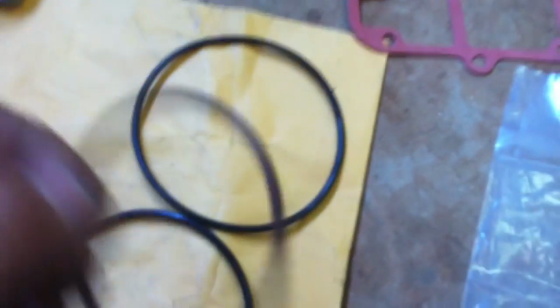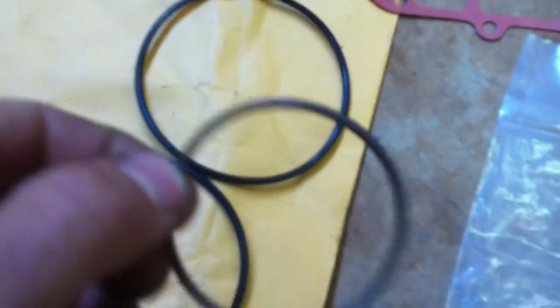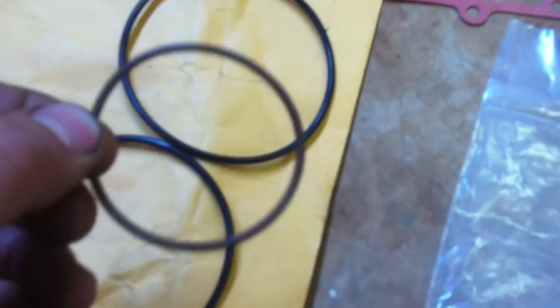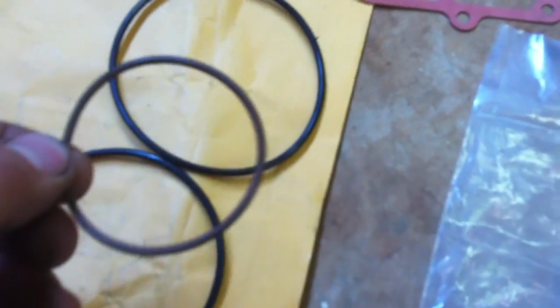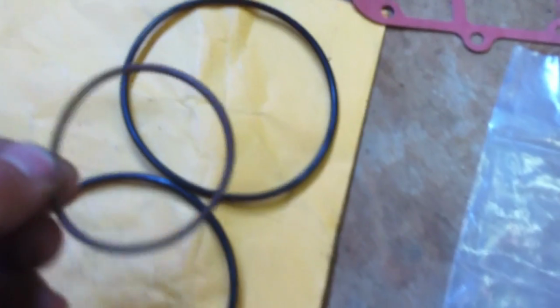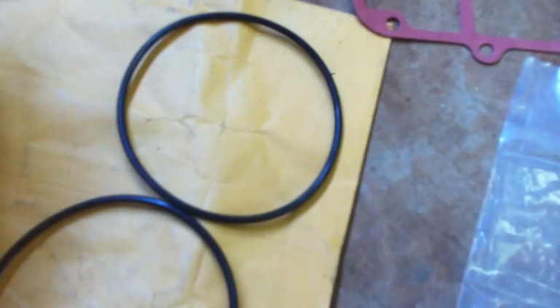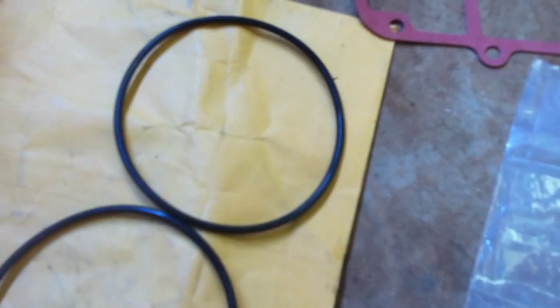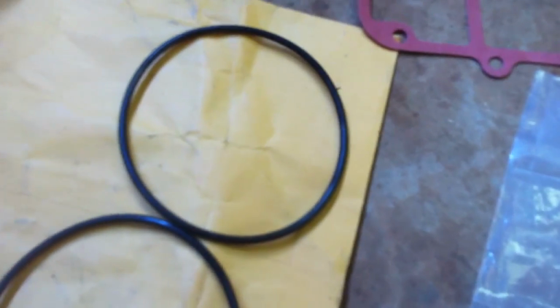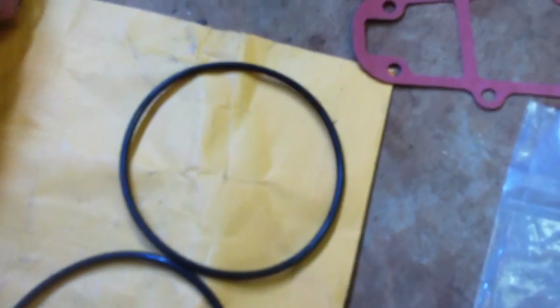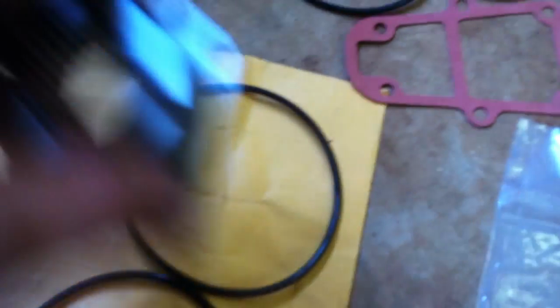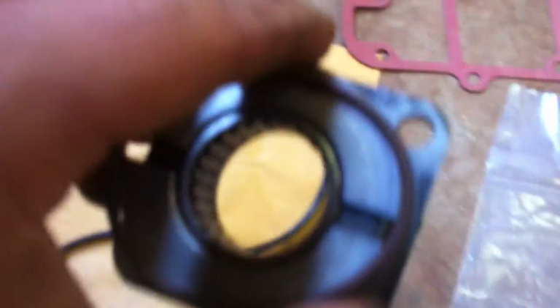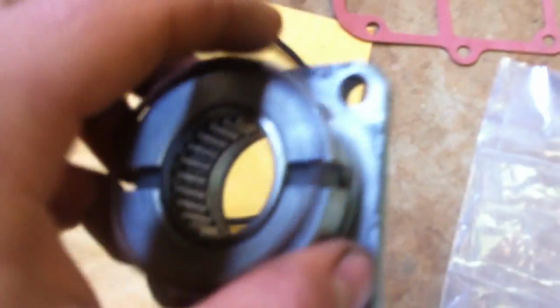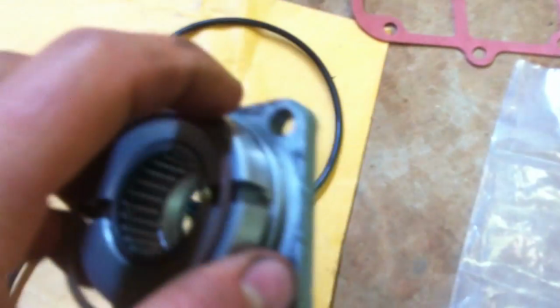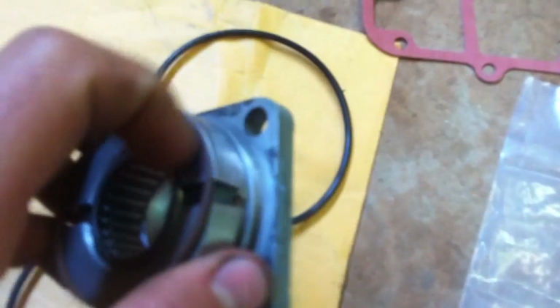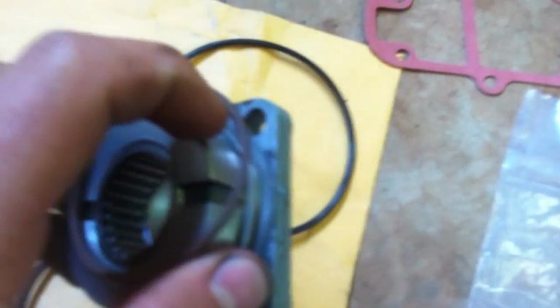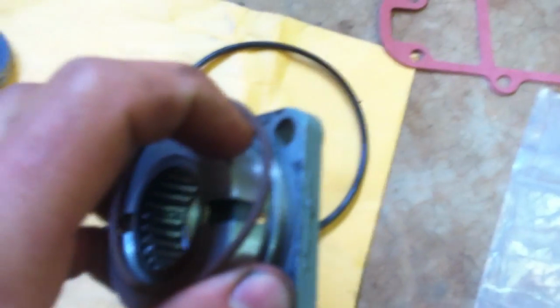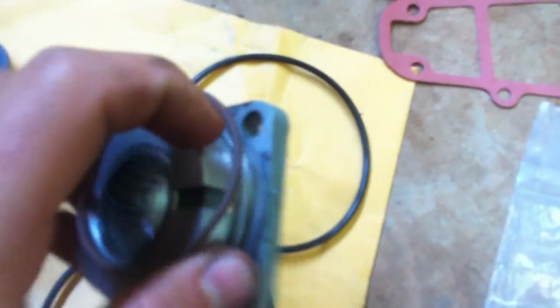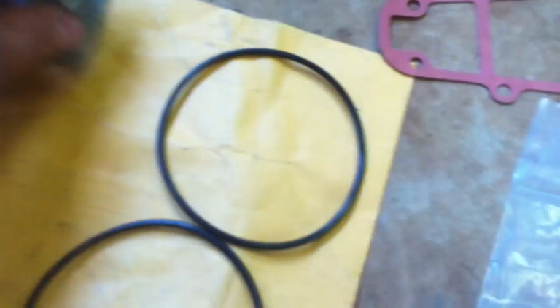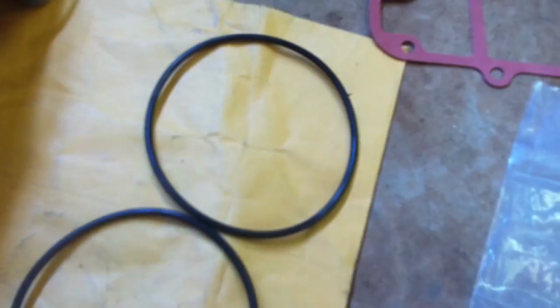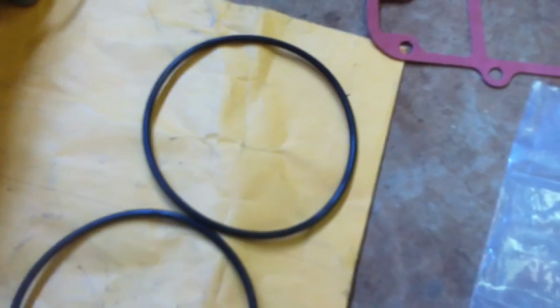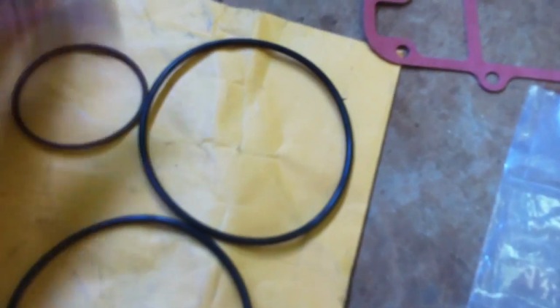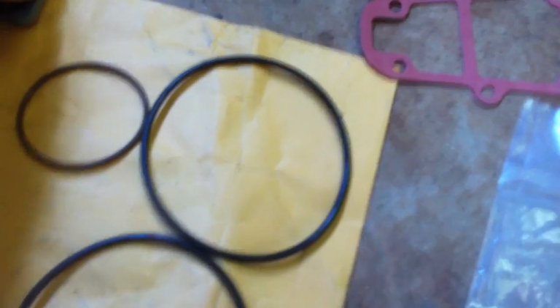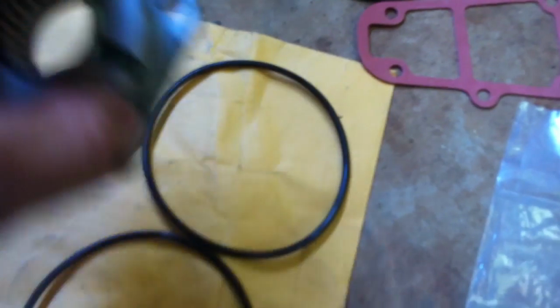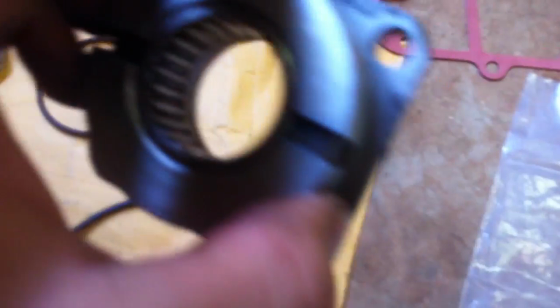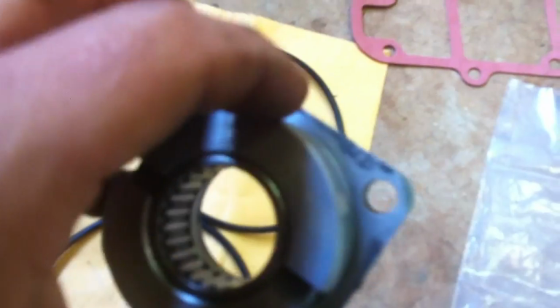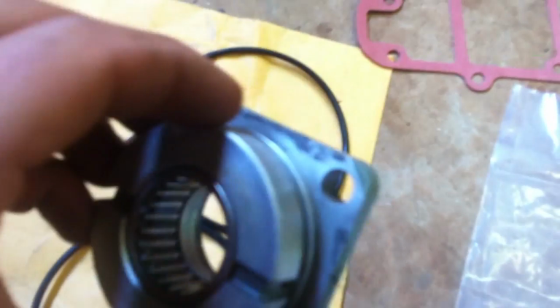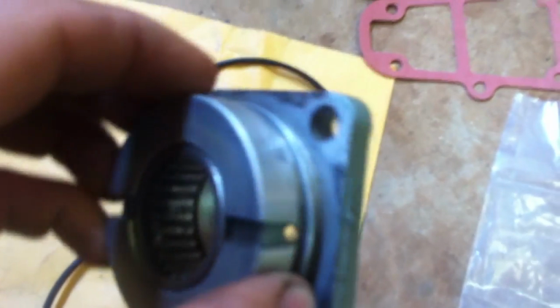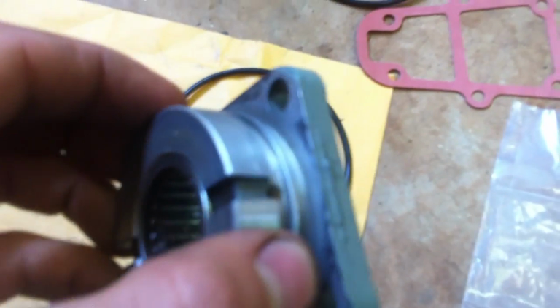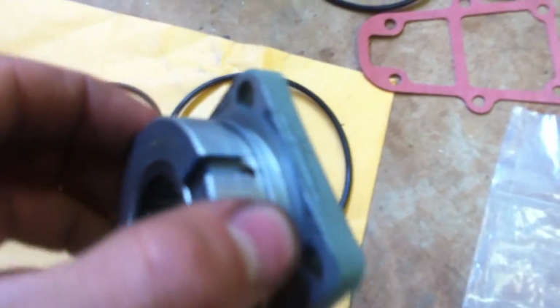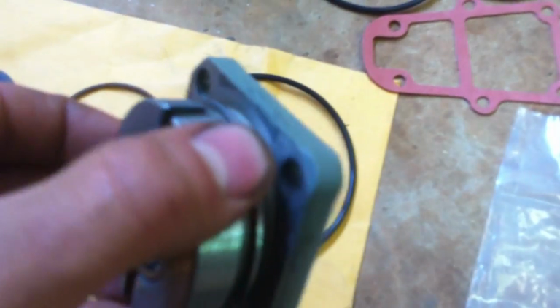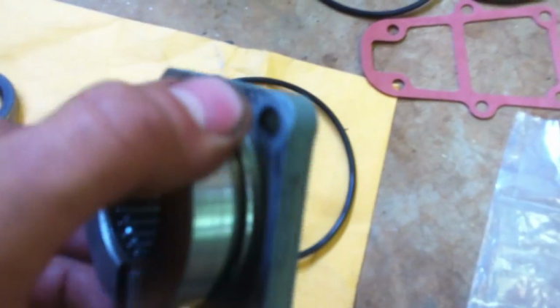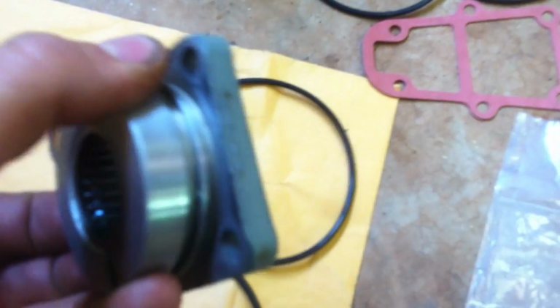Coat this in oil, coat this in grease when you put it on so you don't rip it. Make sure all the gasket surfaces are cleaned off, old gaskets cleaned off.